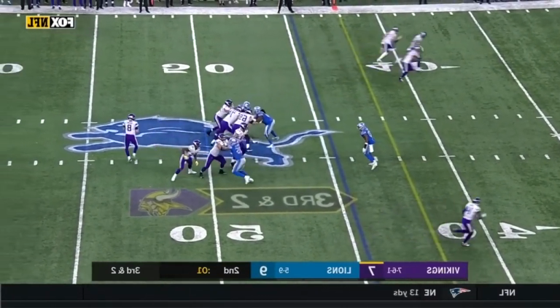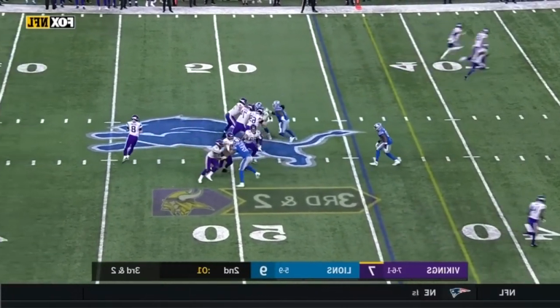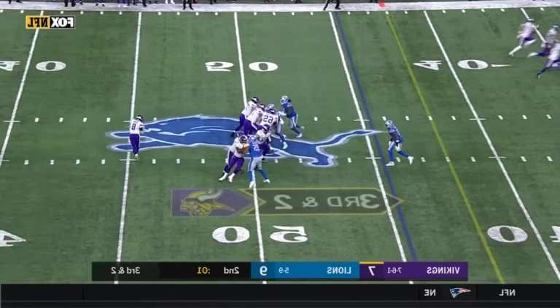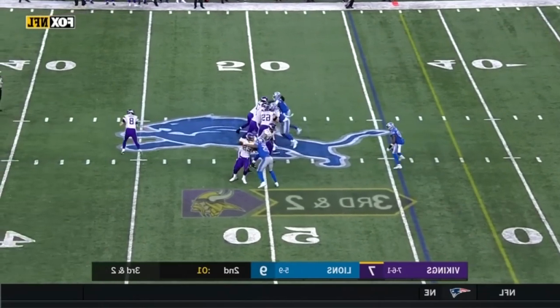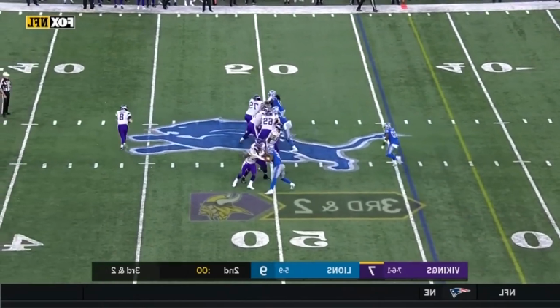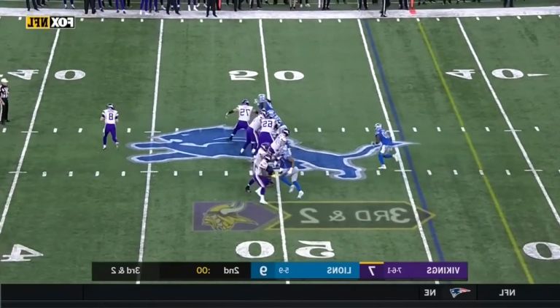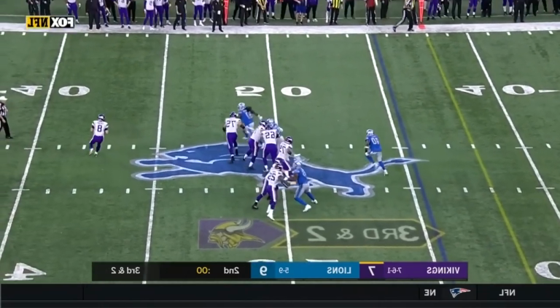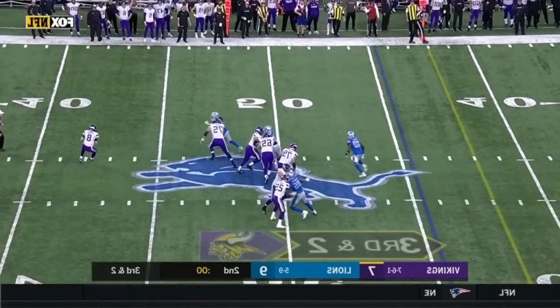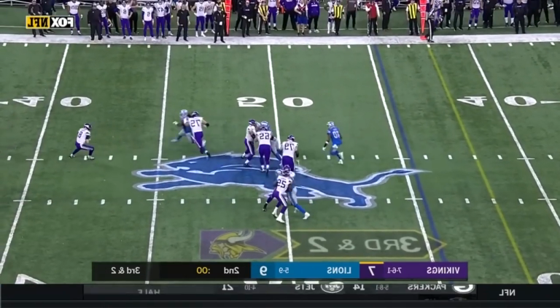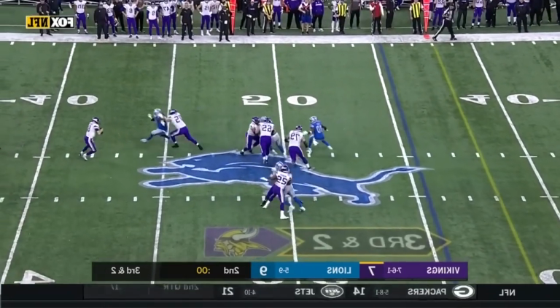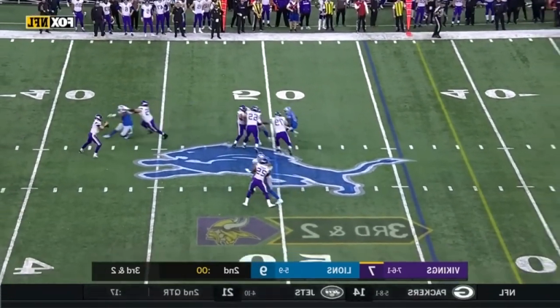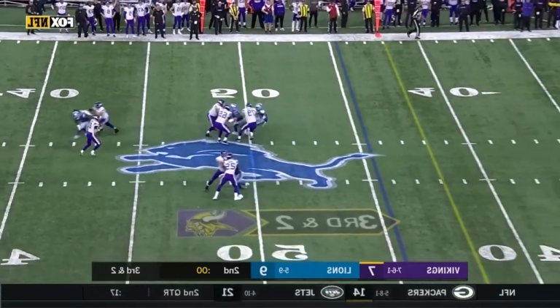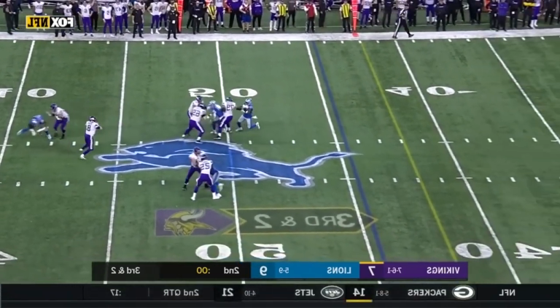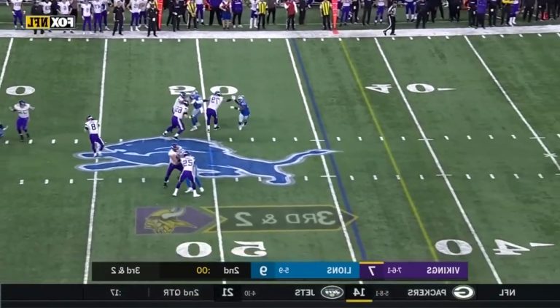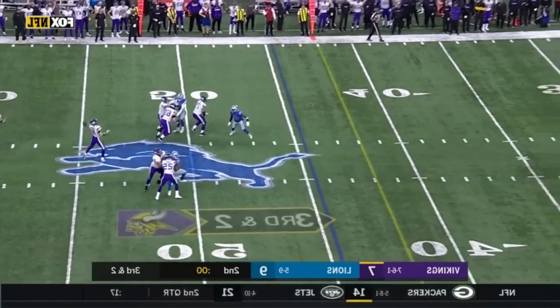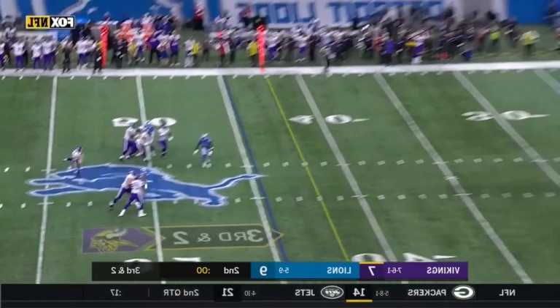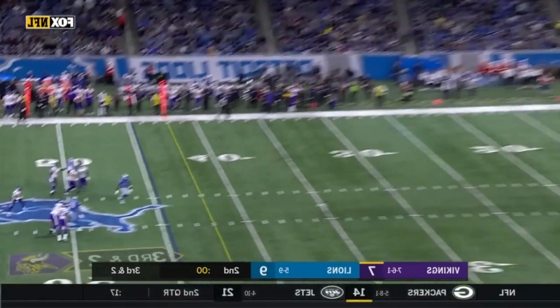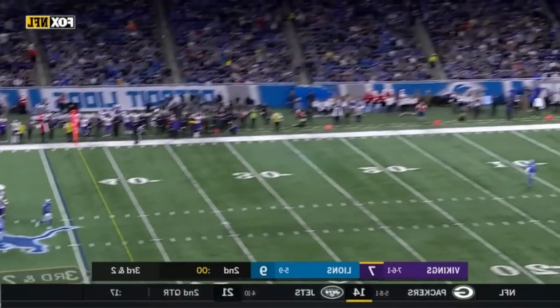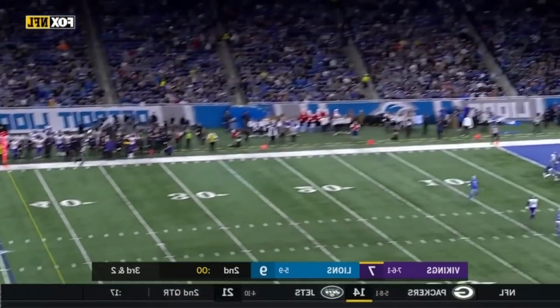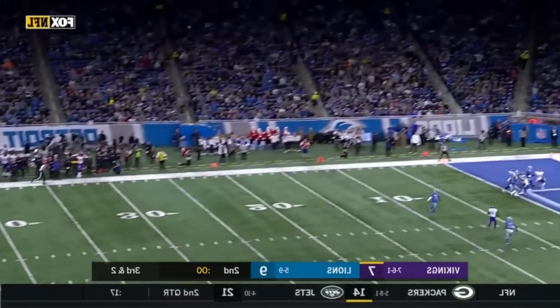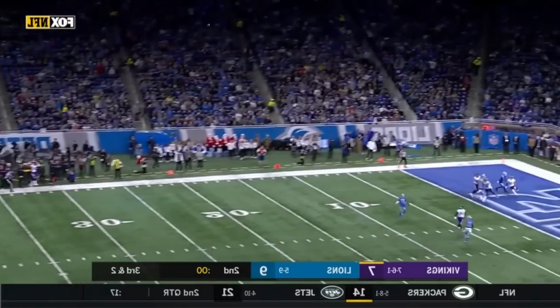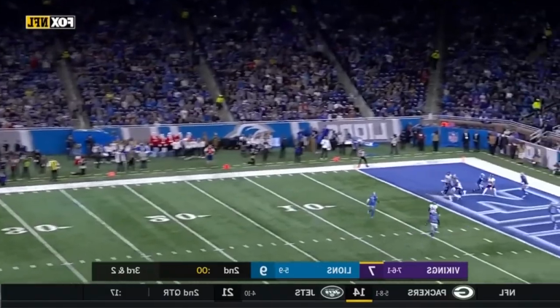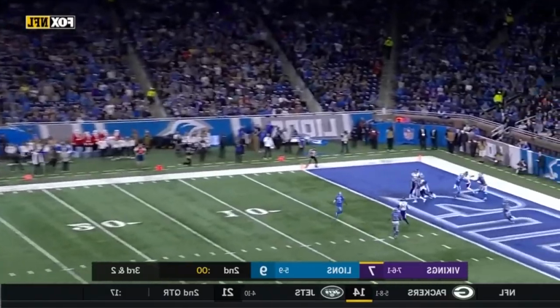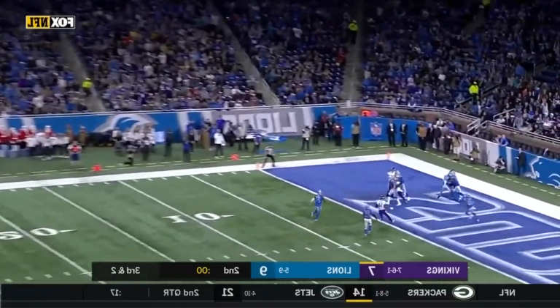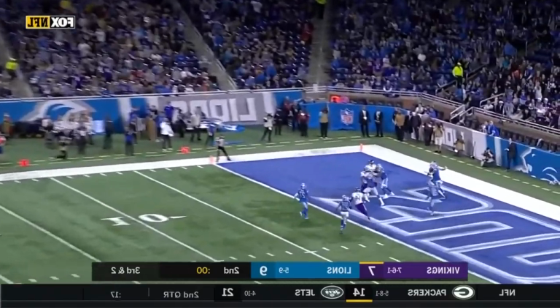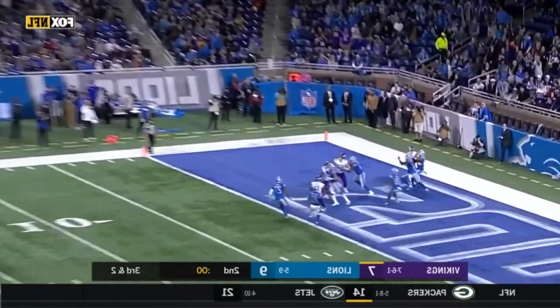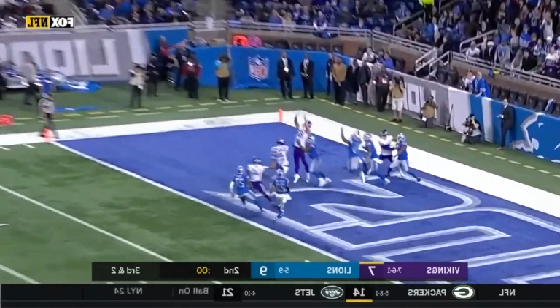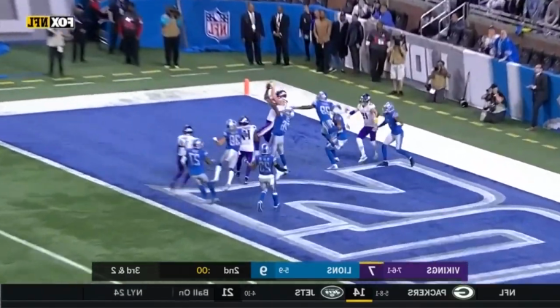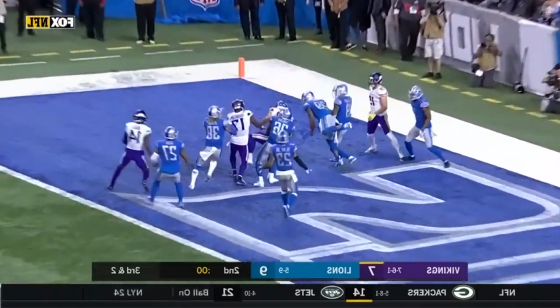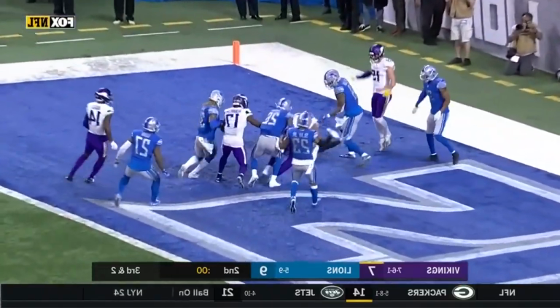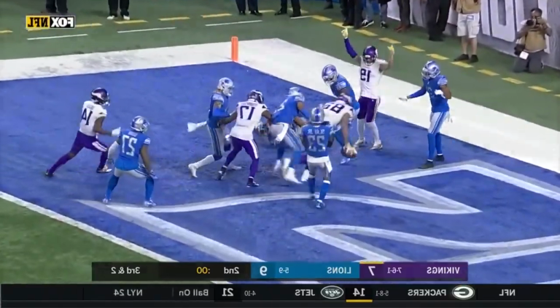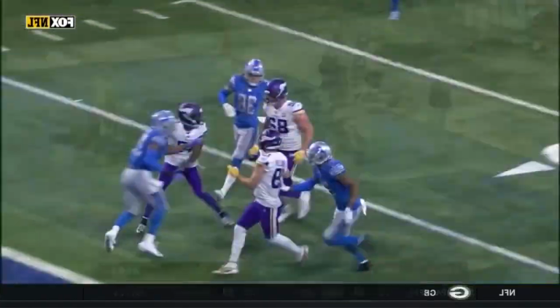Cousins is trying to get it to the end zone — the Hail Mary from Cousins — it's caught! It's Kyle Rudolph with a Viking touchdown.